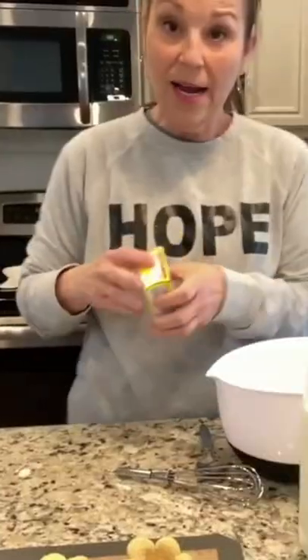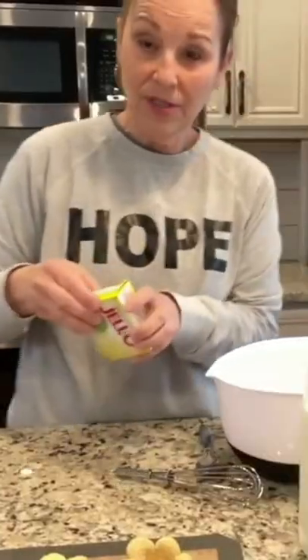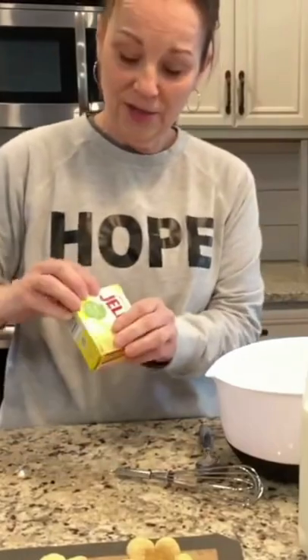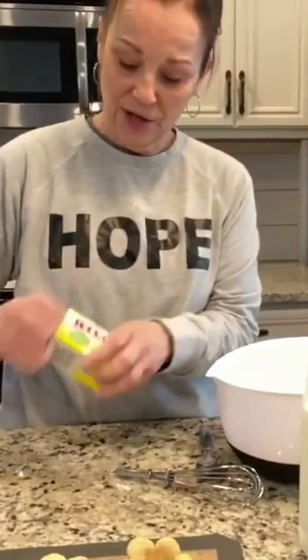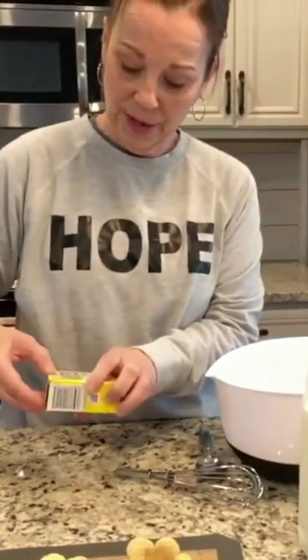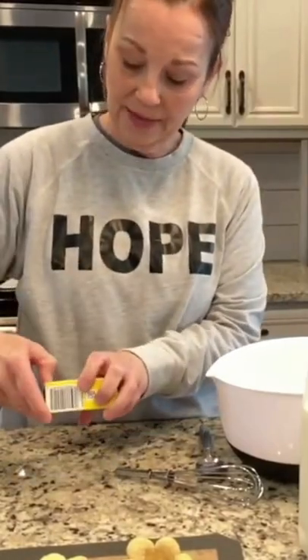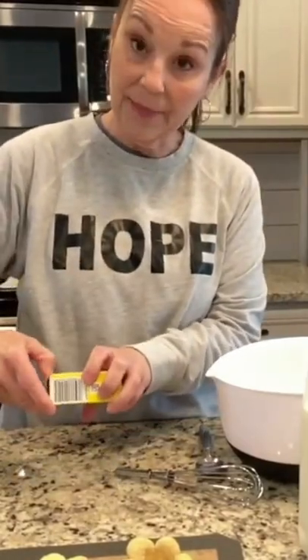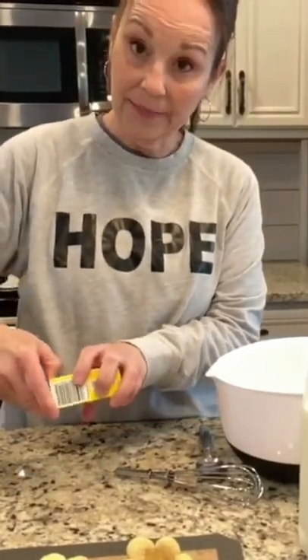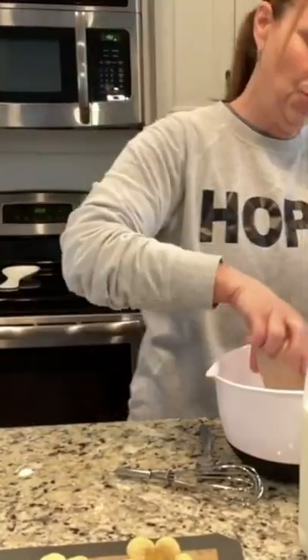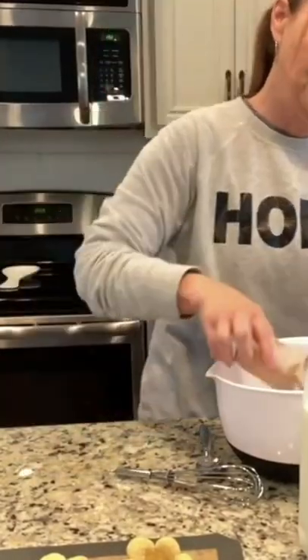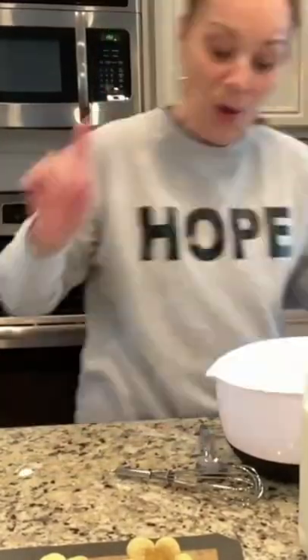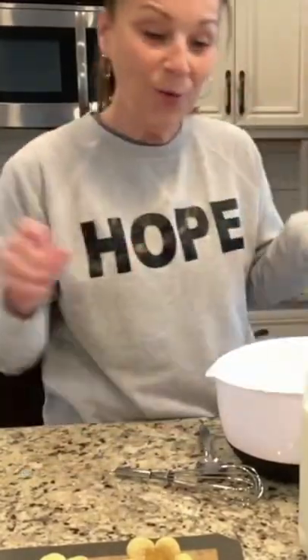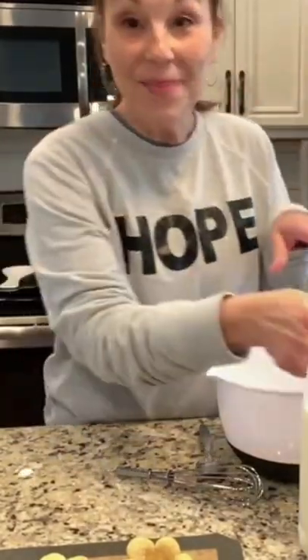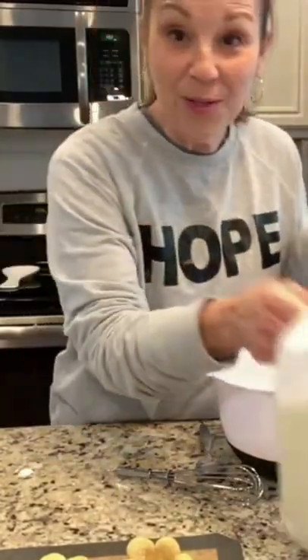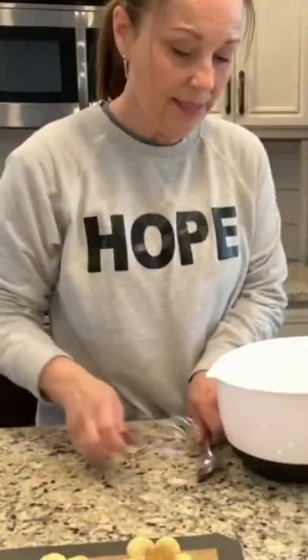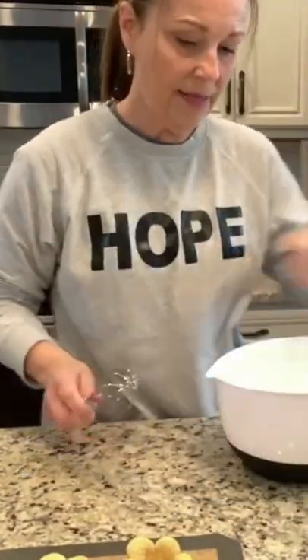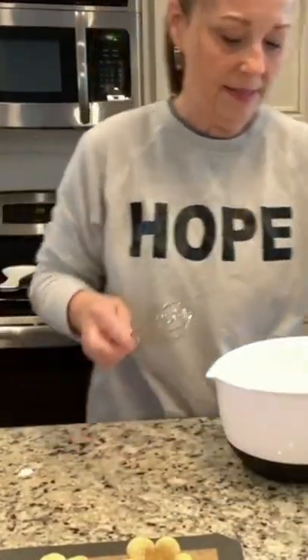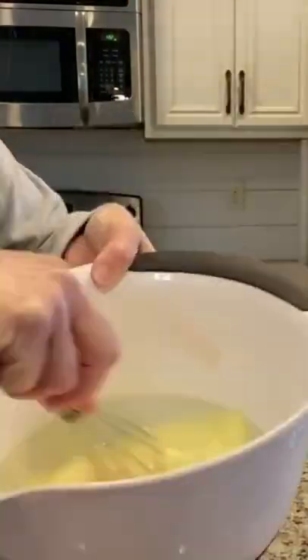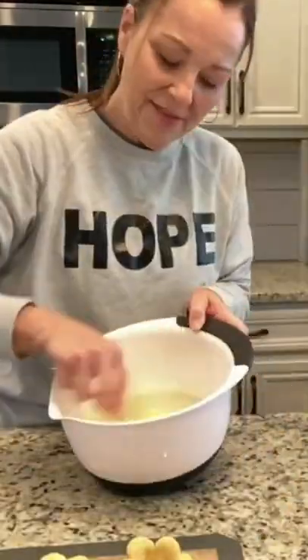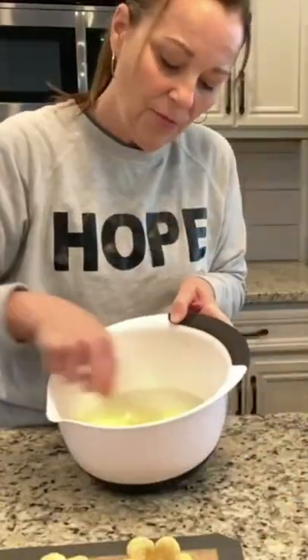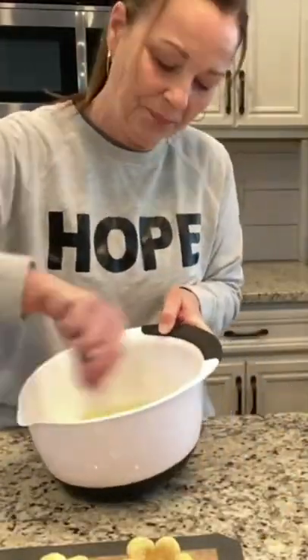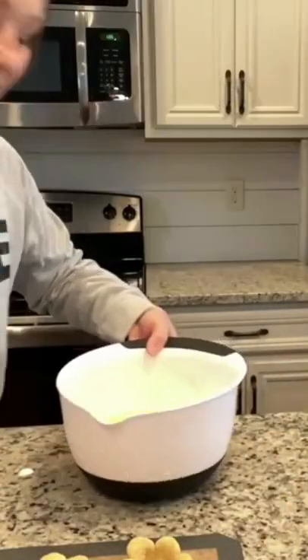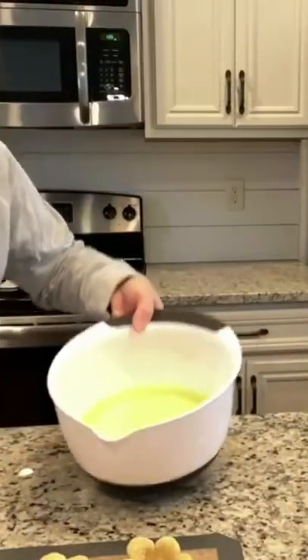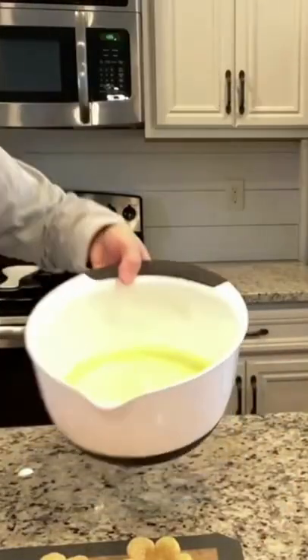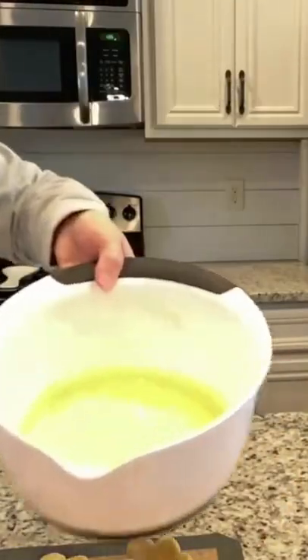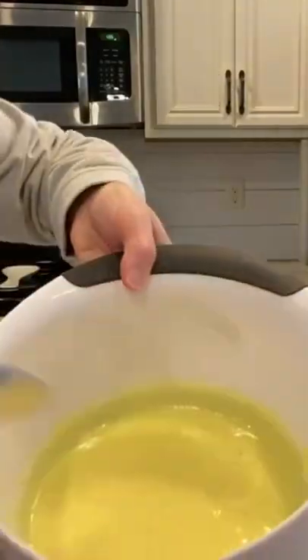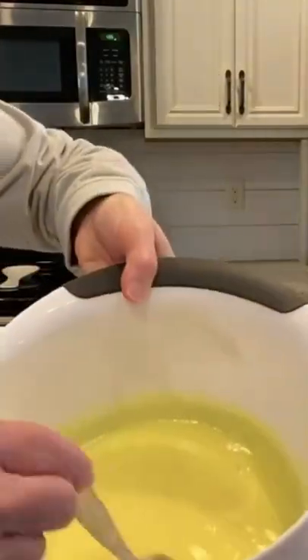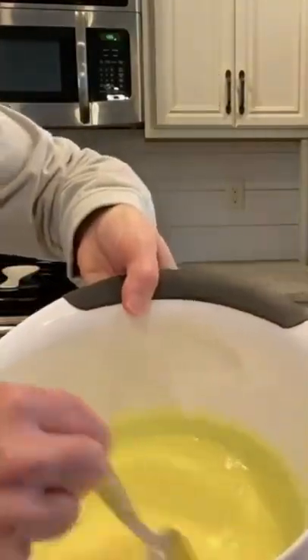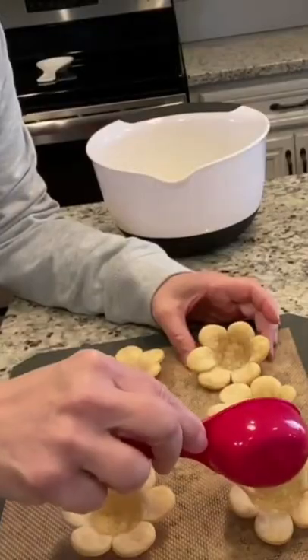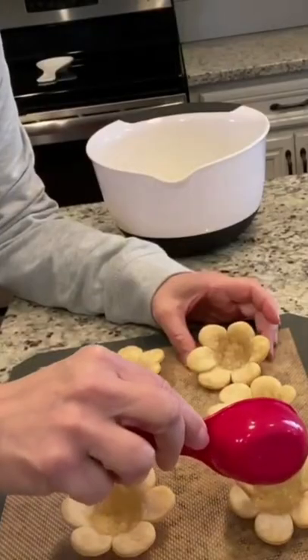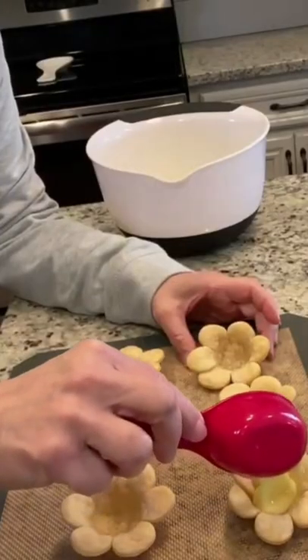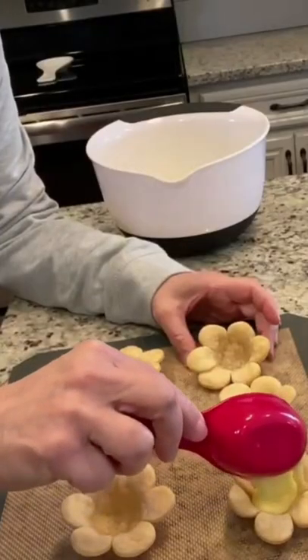I am just gonna use the Jello pudding, the lemon, two cups of cold milk. Whisk this. The pudding is ready — it's kind of thickened up. I just kind of dump them in.